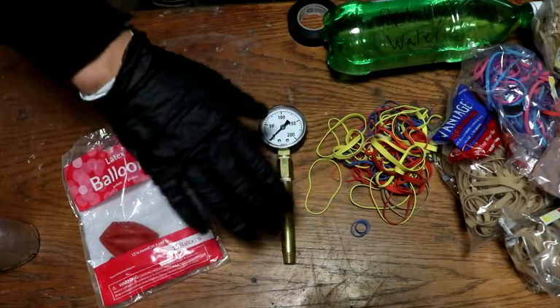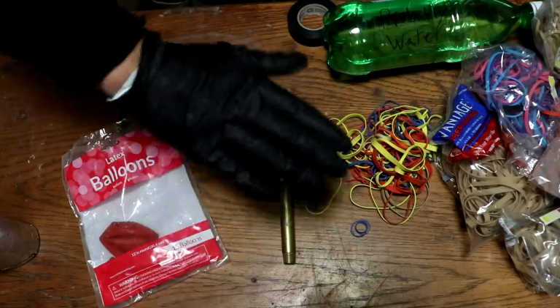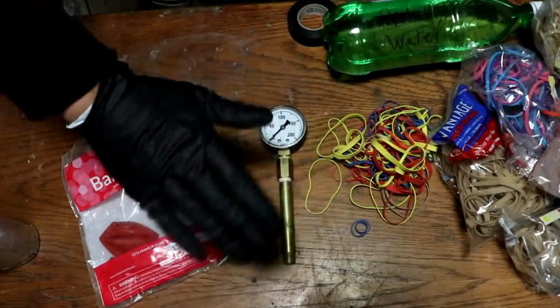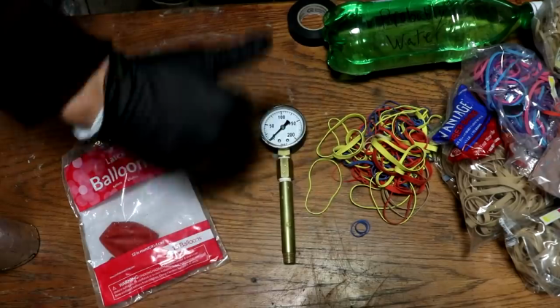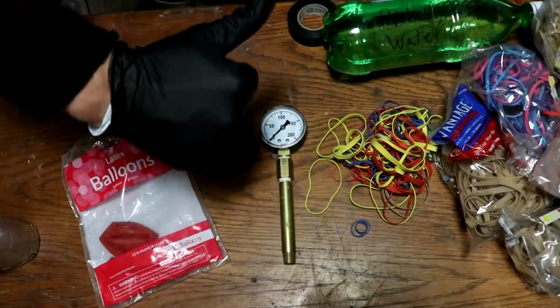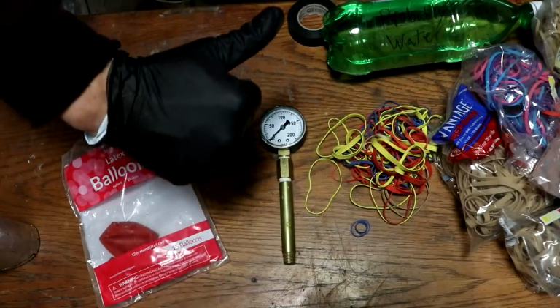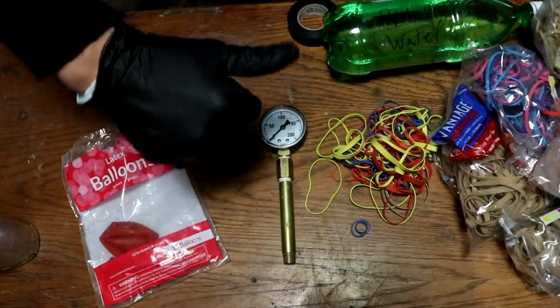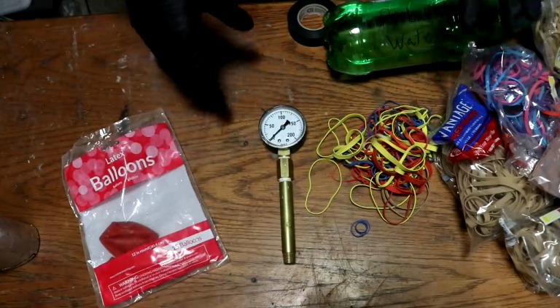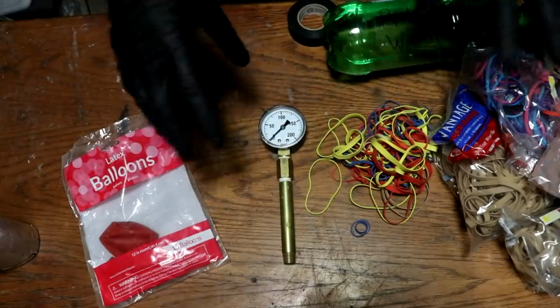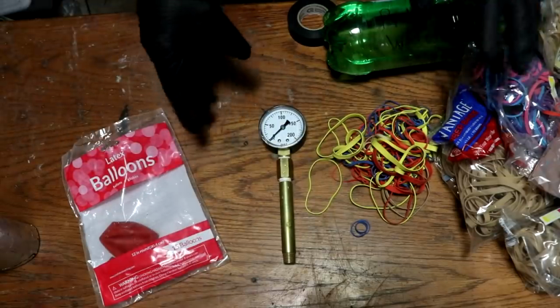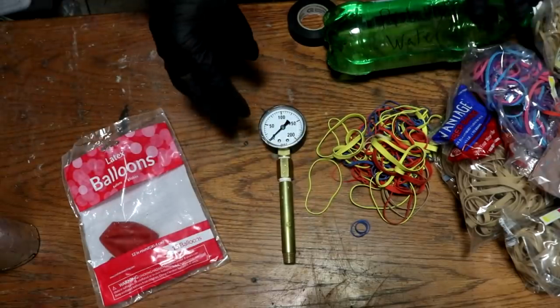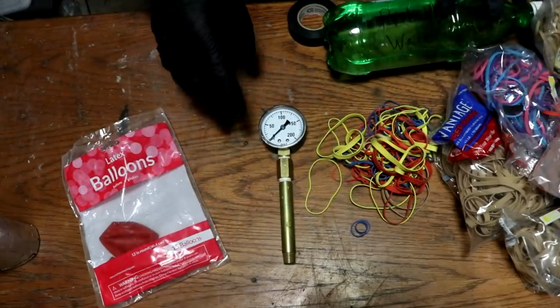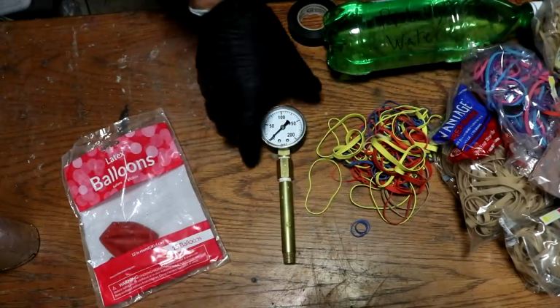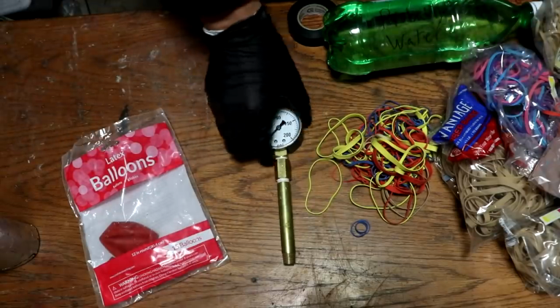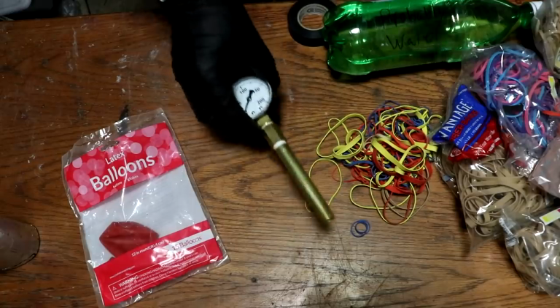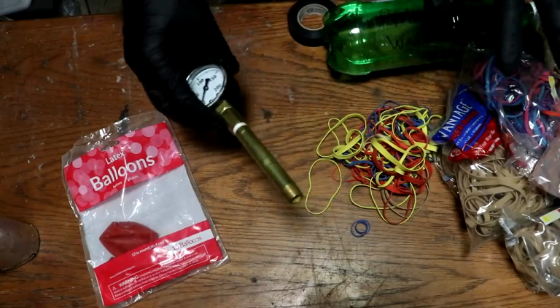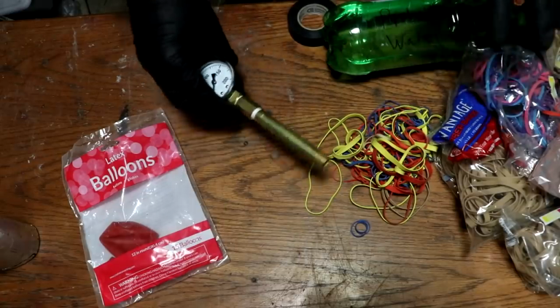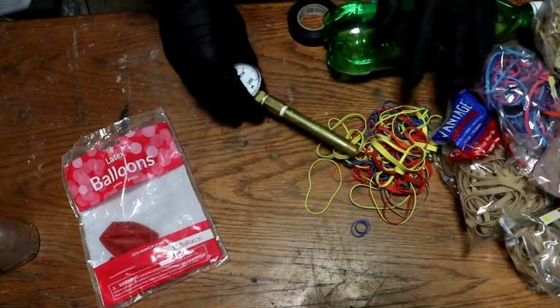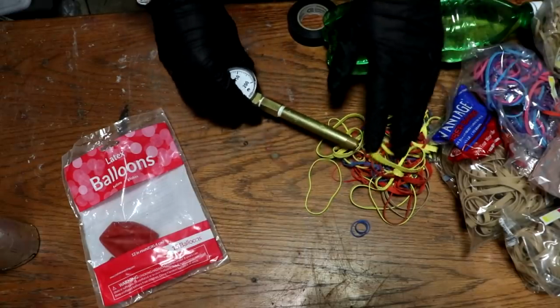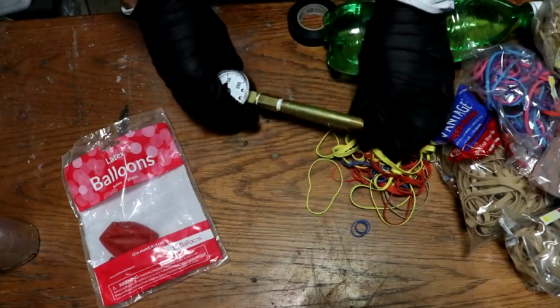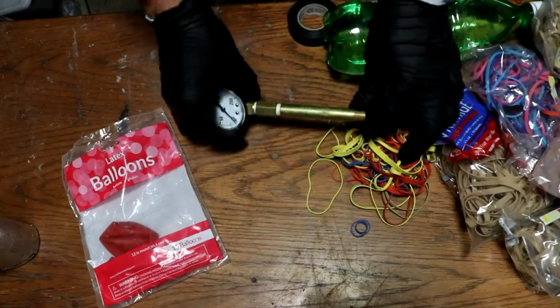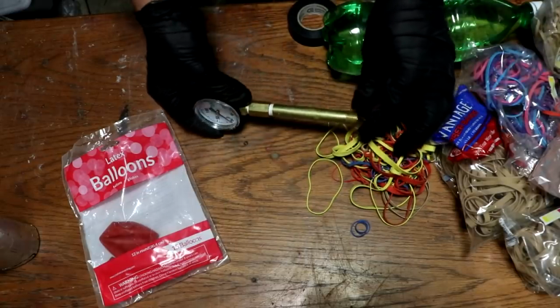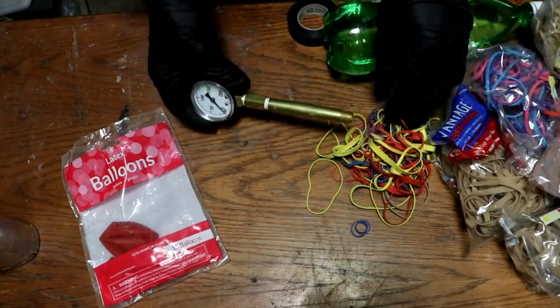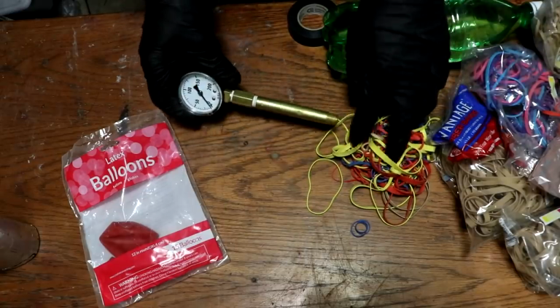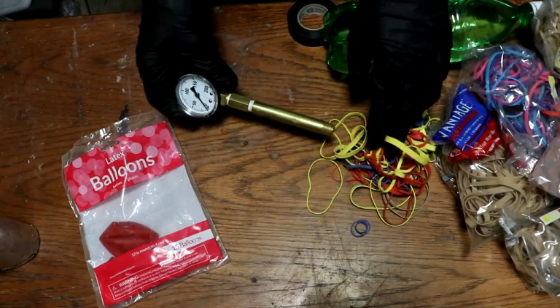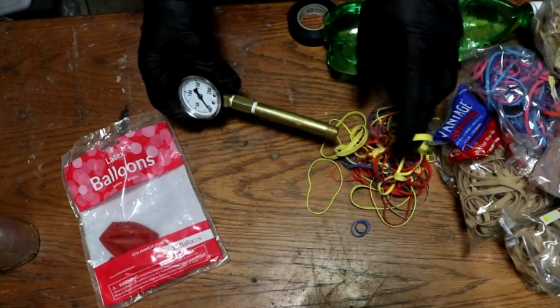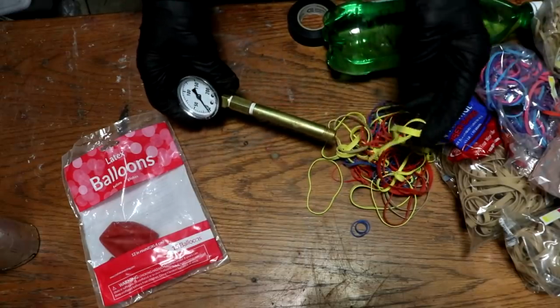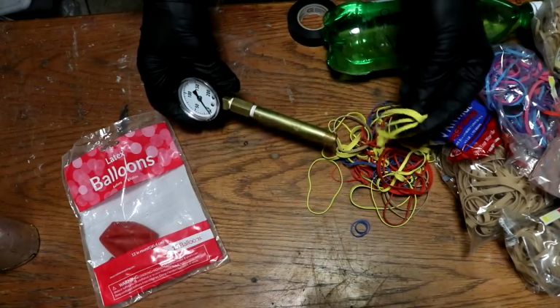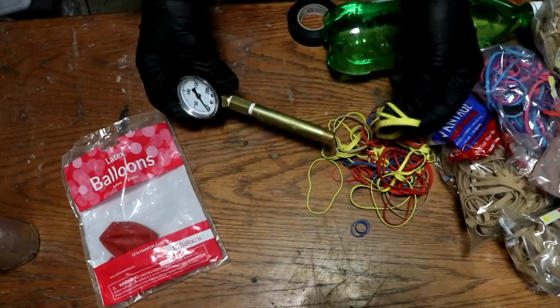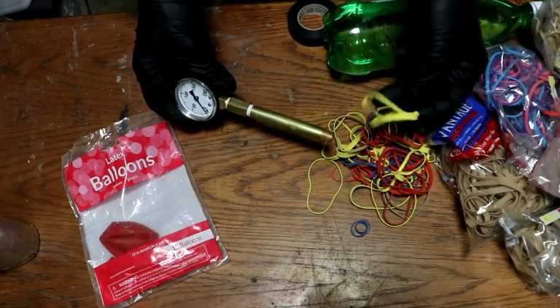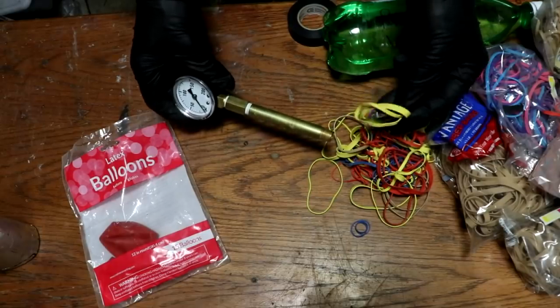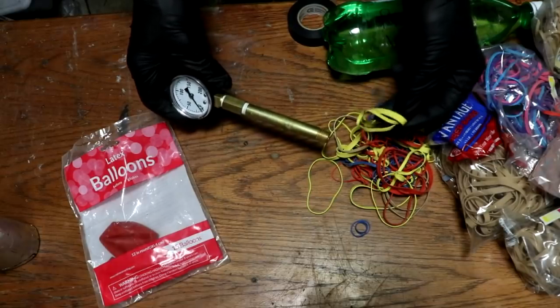Alright everyone, welcome back to Cody's lab. Today's video is going to be kind of simple. I want to find out how much pressure is exerted in the center of a rubber band ball.